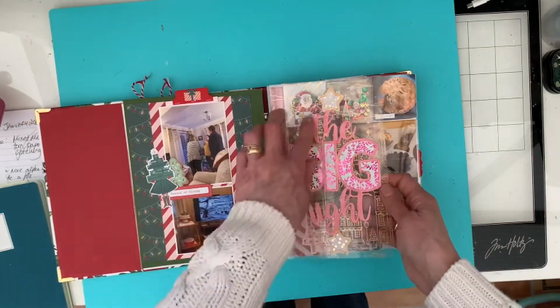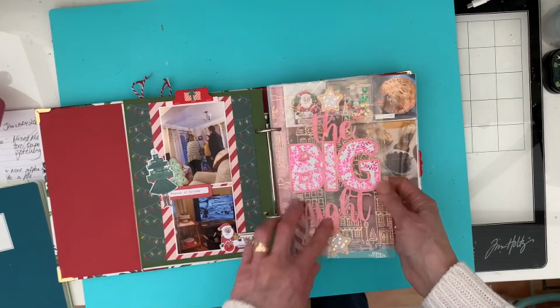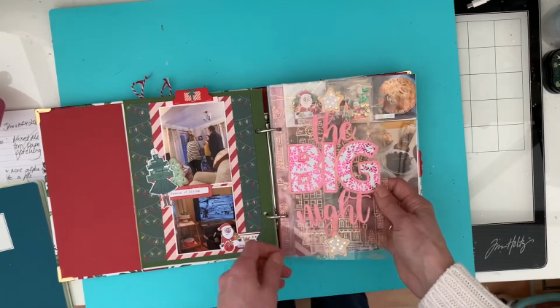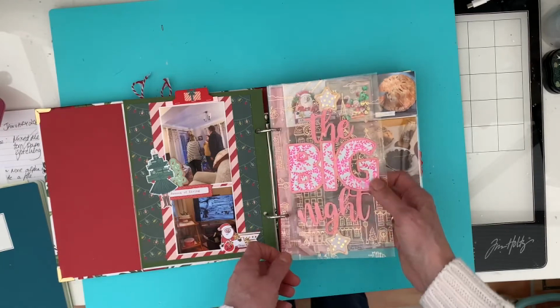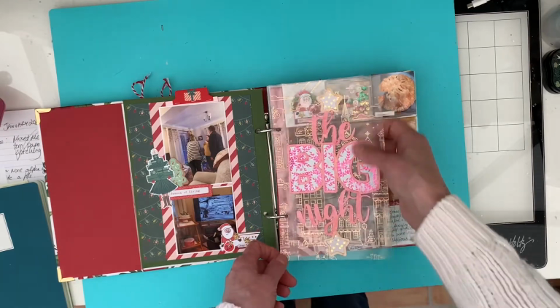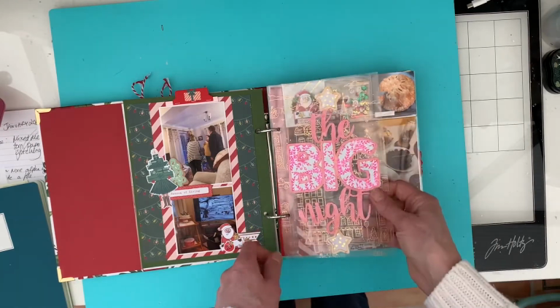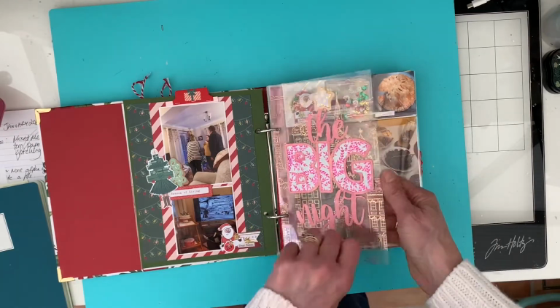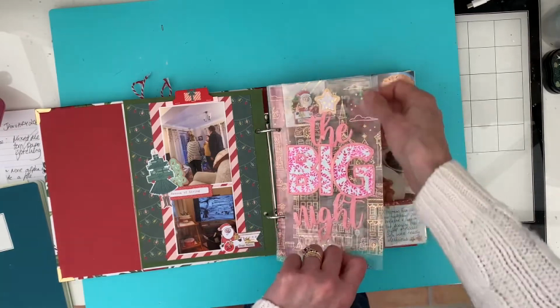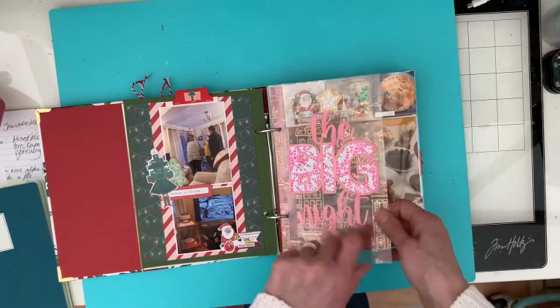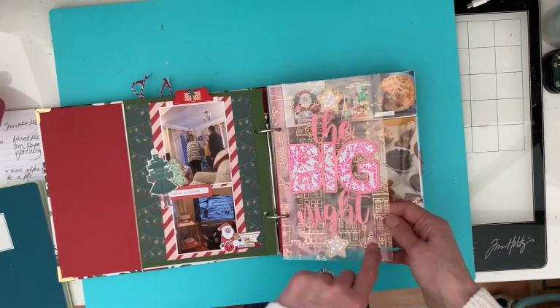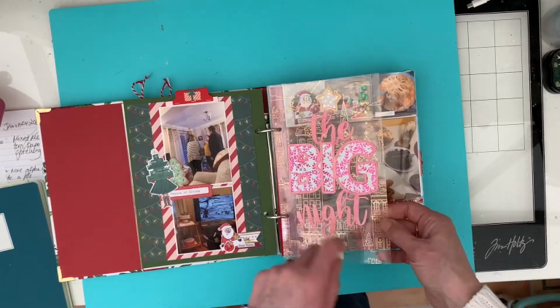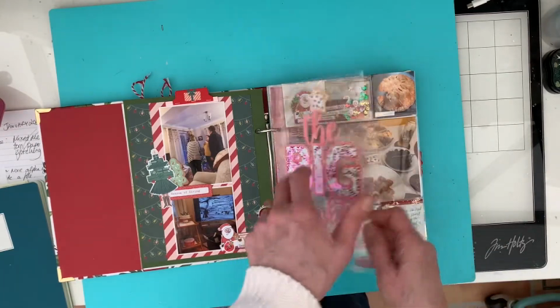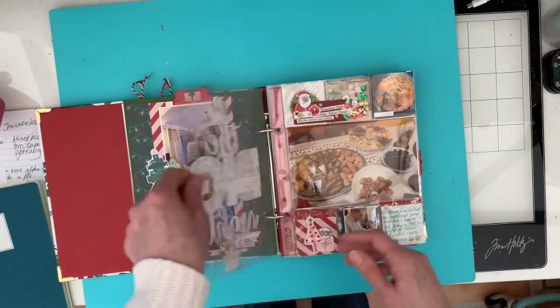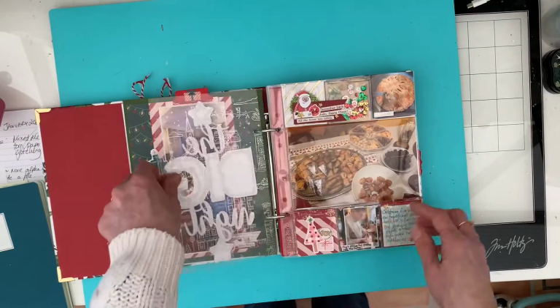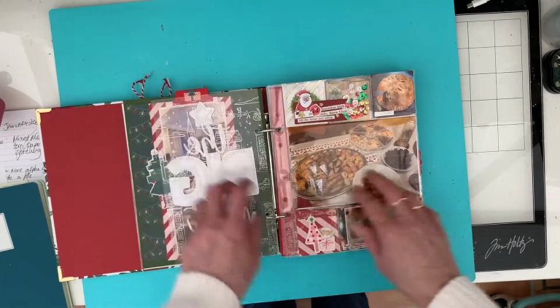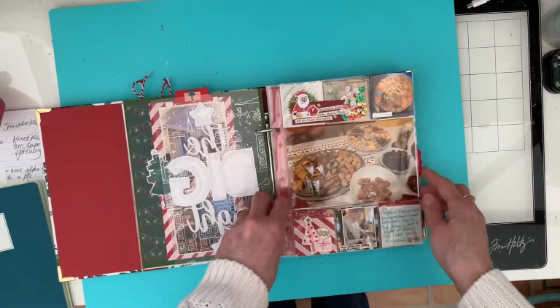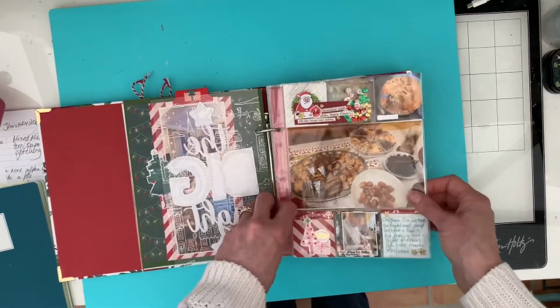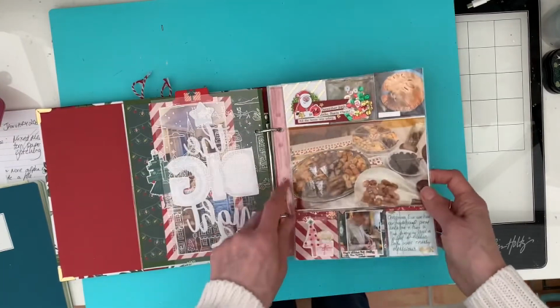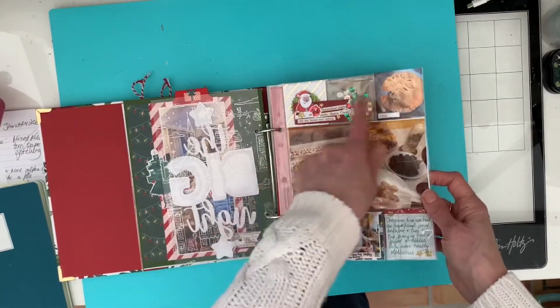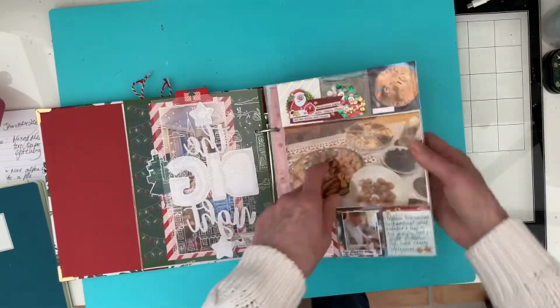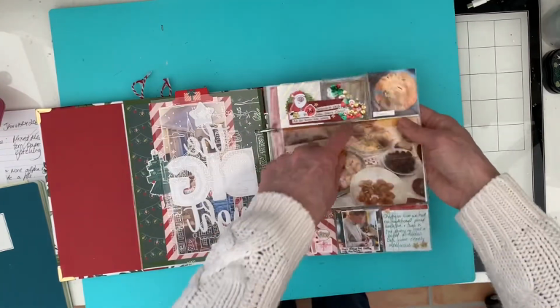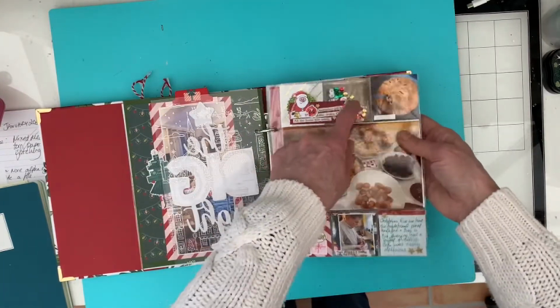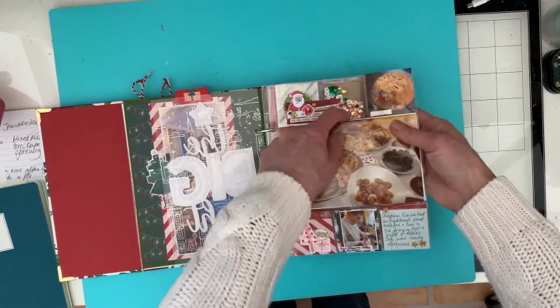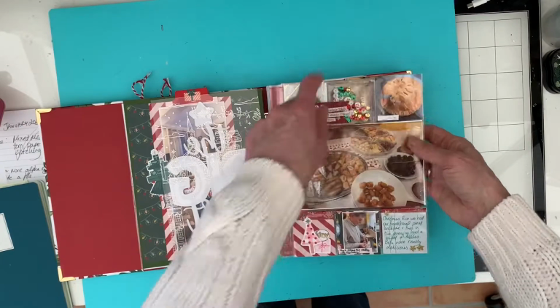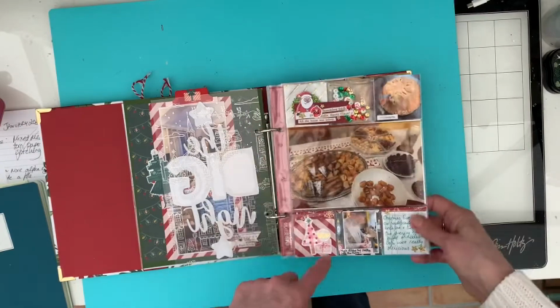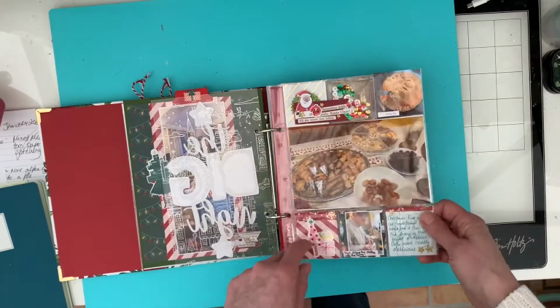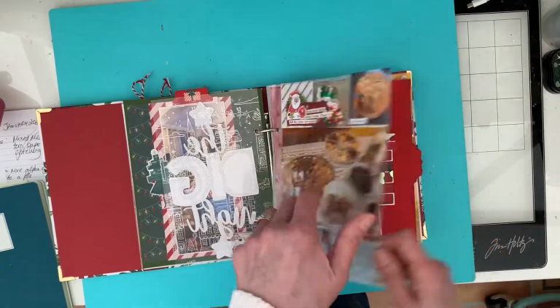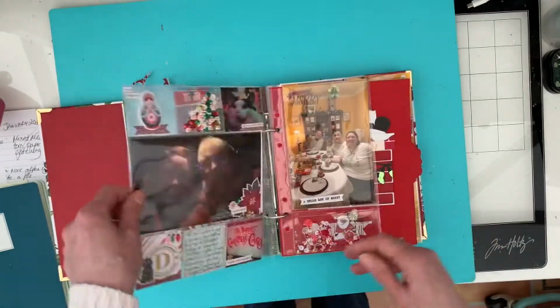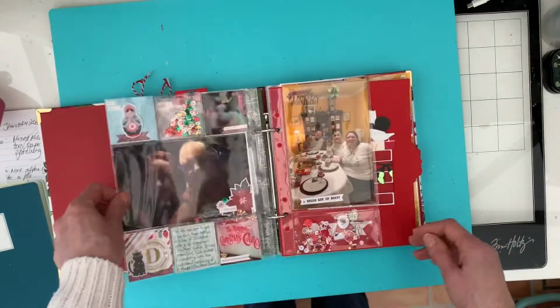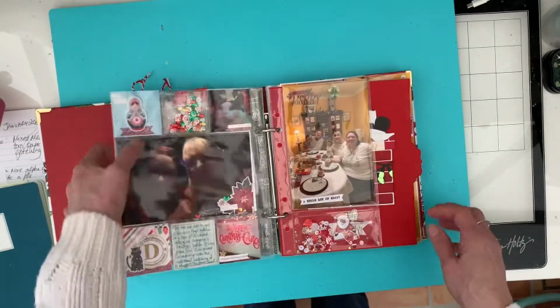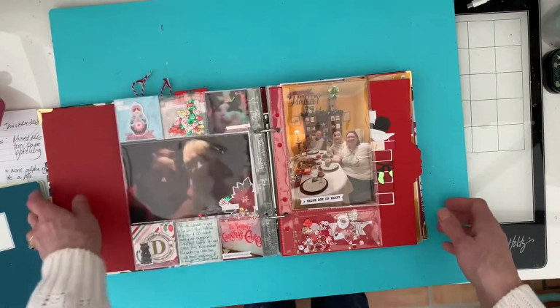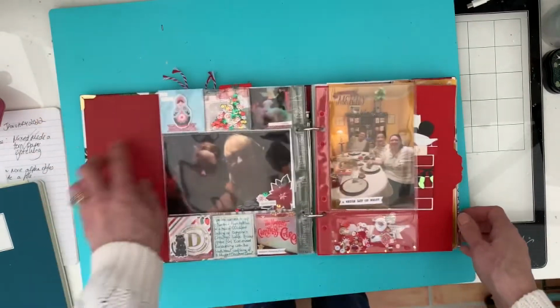Another cut file from Pear Tree. The Big Night - again on a piece of that acetate from the Busy Sidewalks leading into Christmas Eve. I've done just a pocket page with a bit of a shaker pocket at the top there, which obviously shows through here.